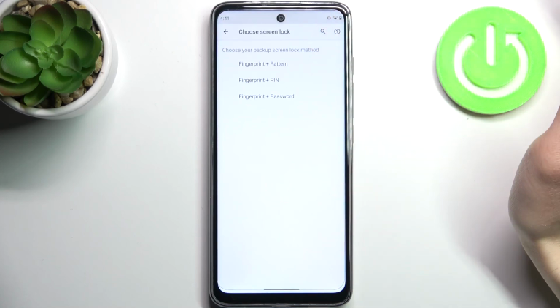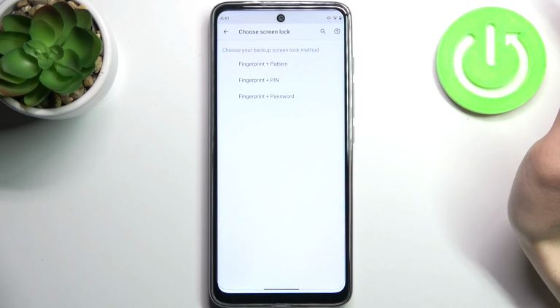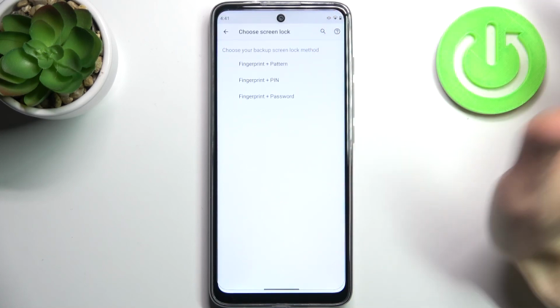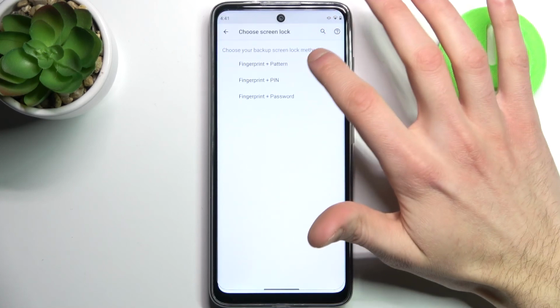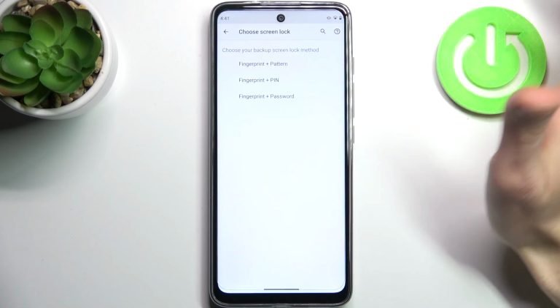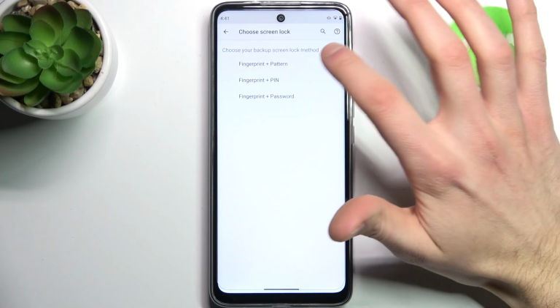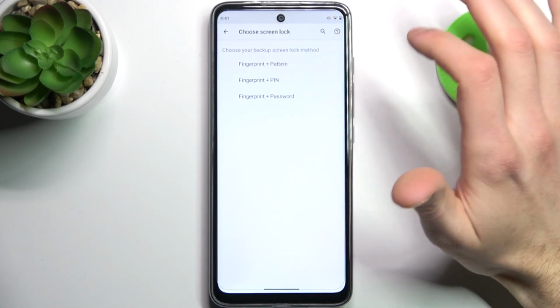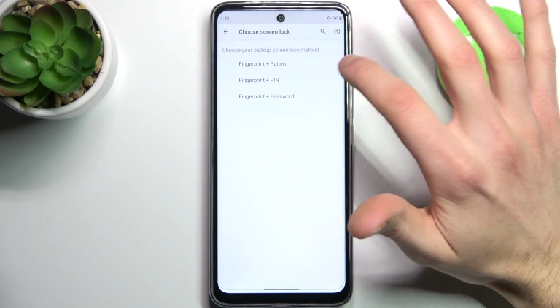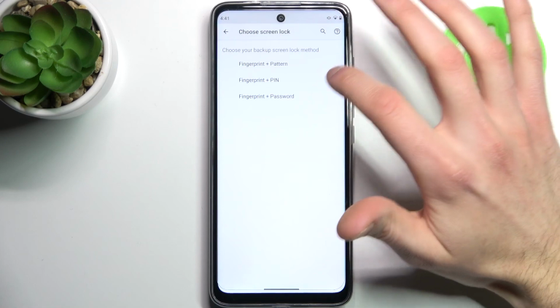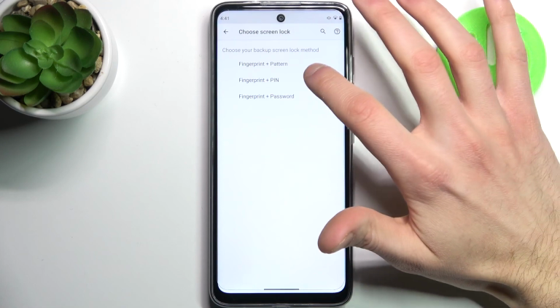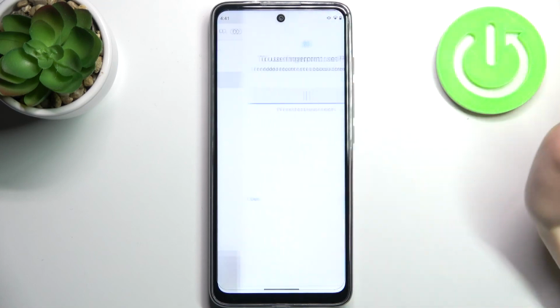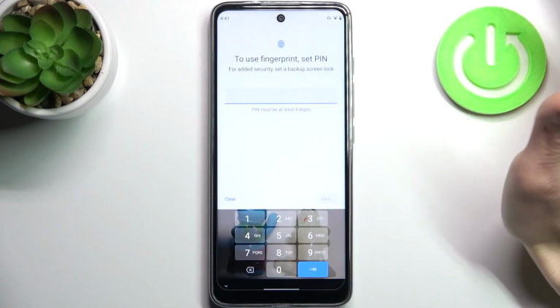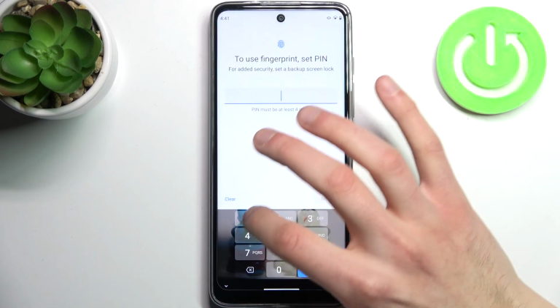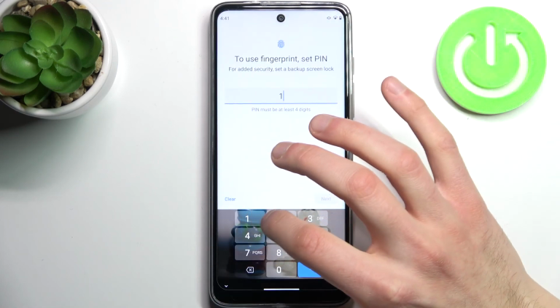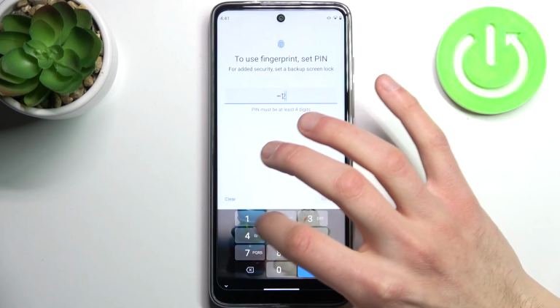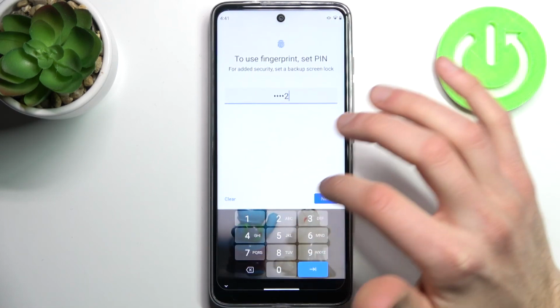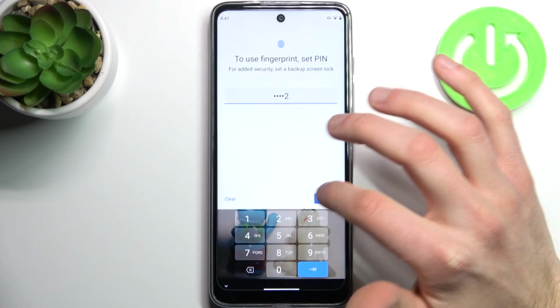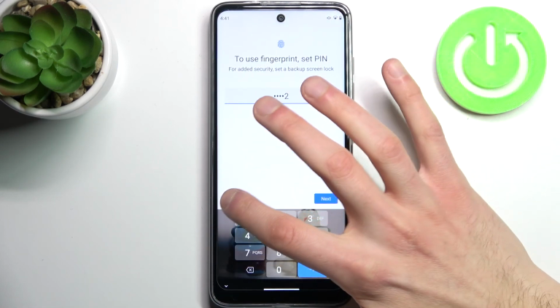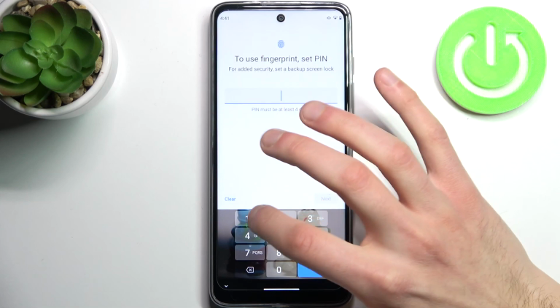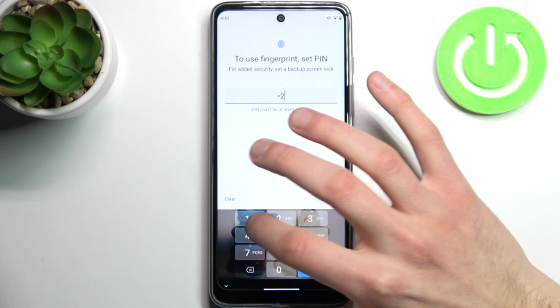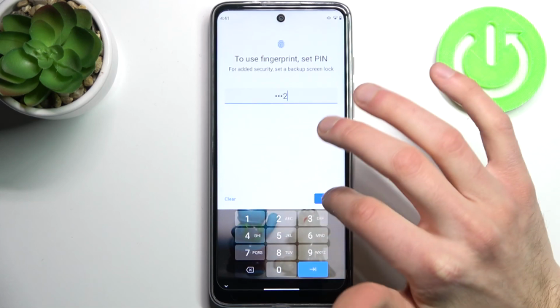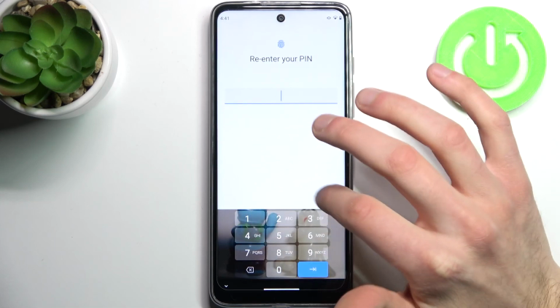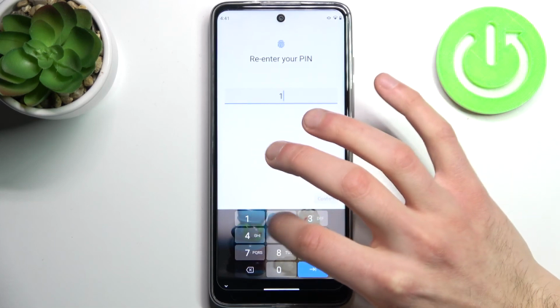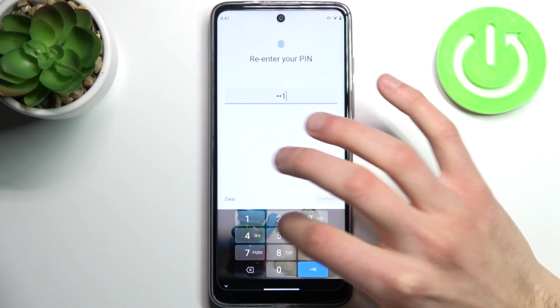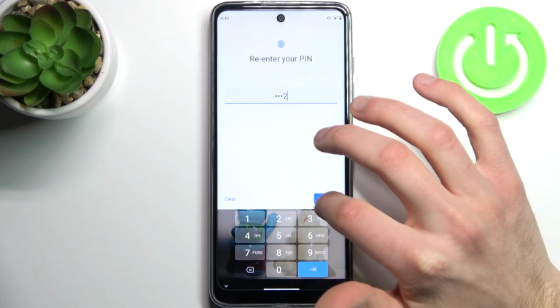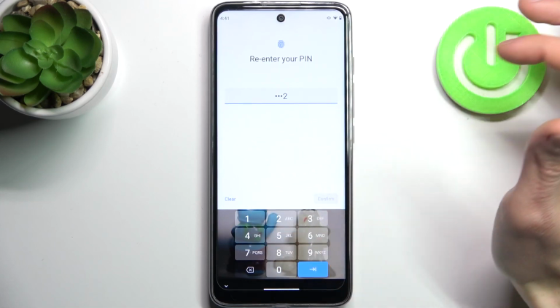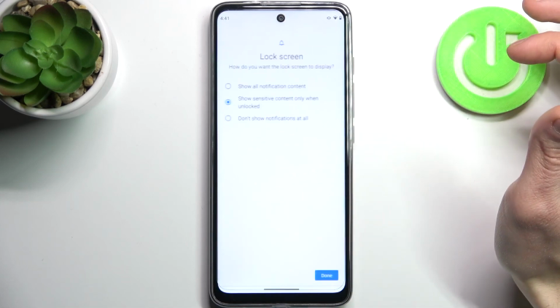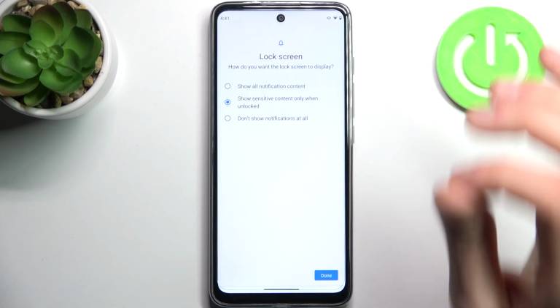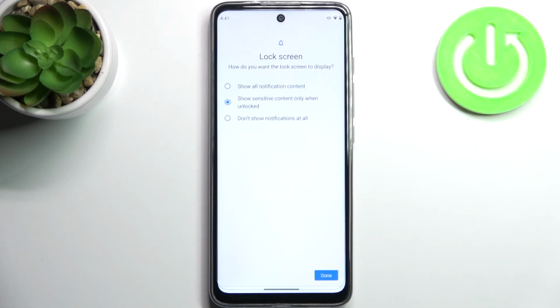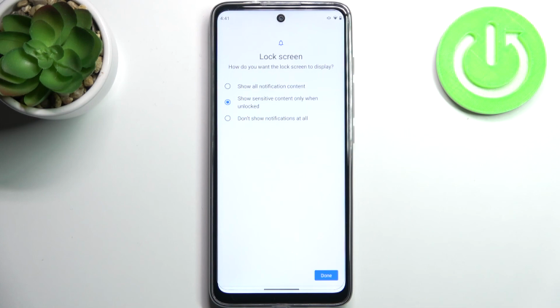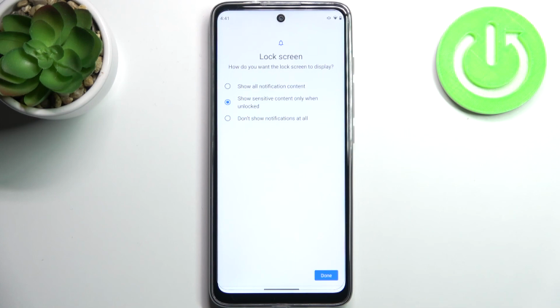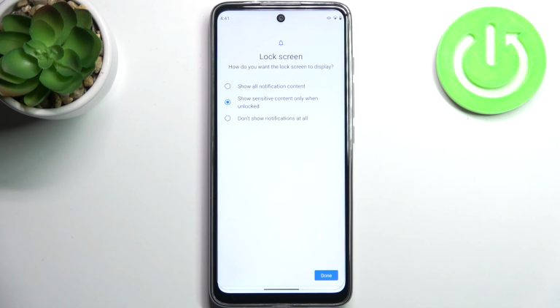You have to select your backup screen lock method — it could be pattern, PIN, or password. Let's select PIN. Then you have to enter your PIN and confirm it. Next, select whether you want to see notifications on the lock screen.